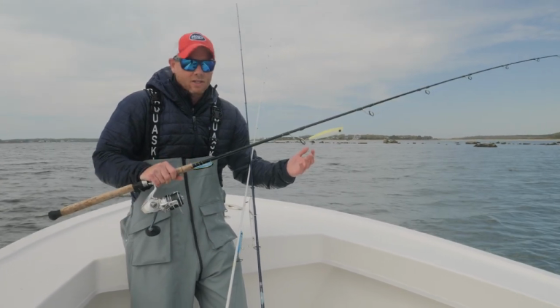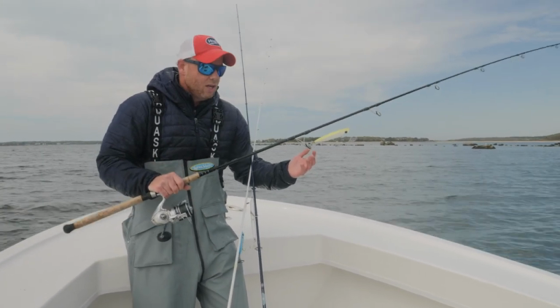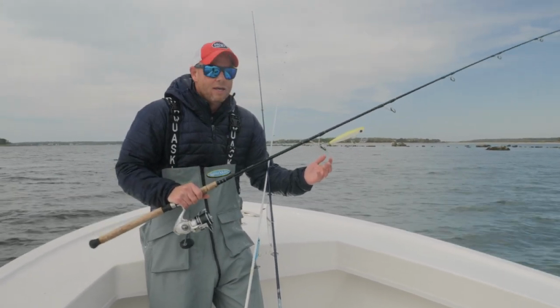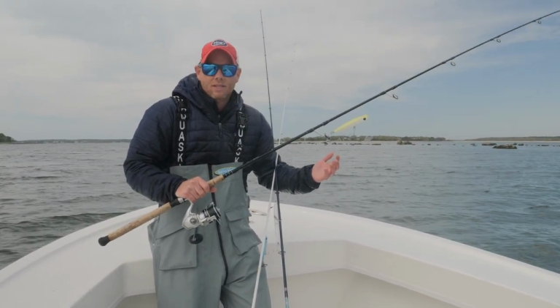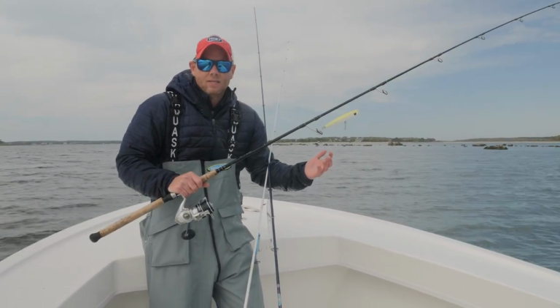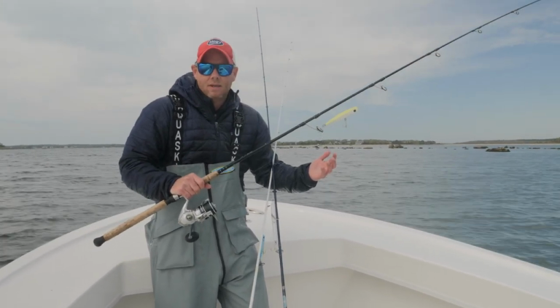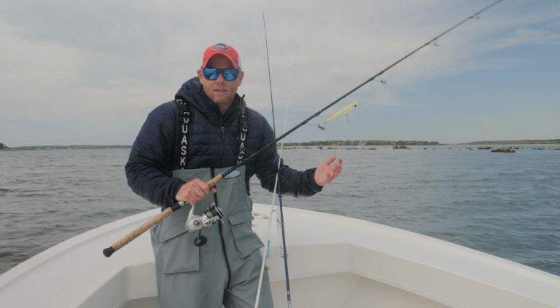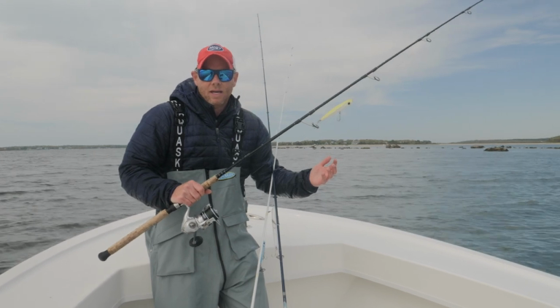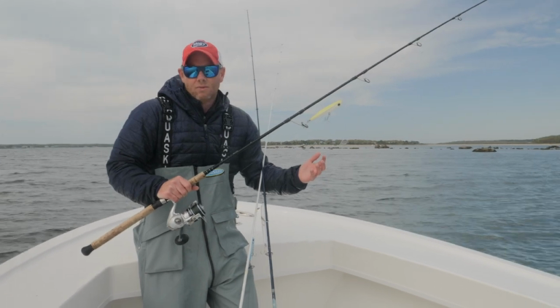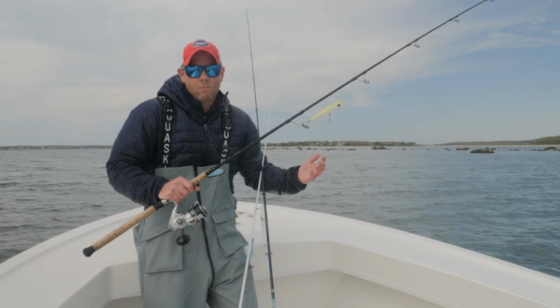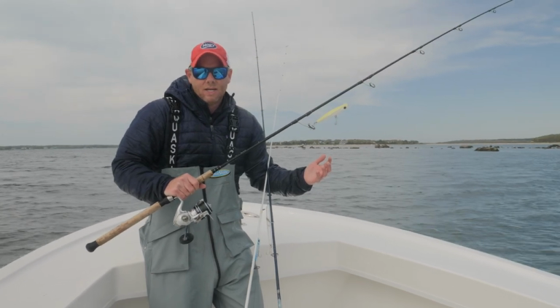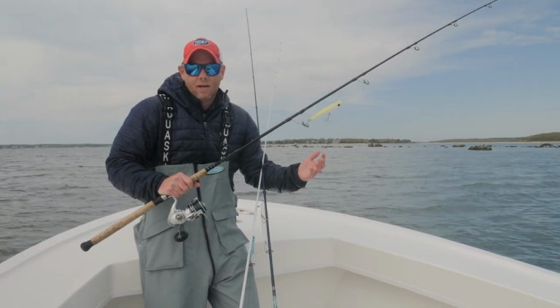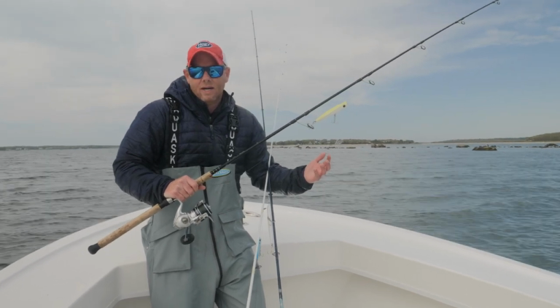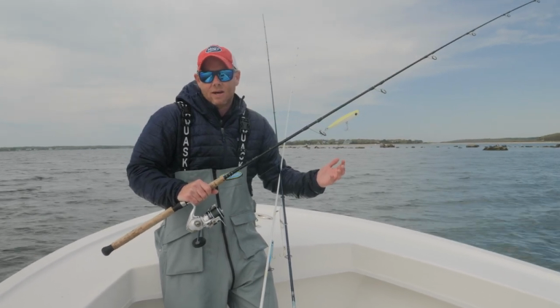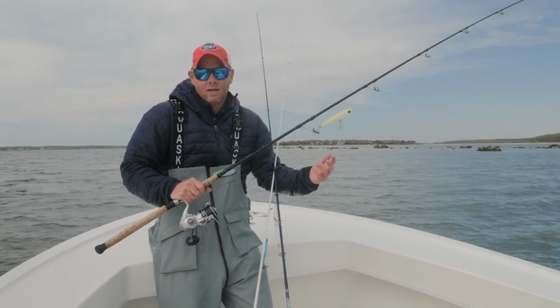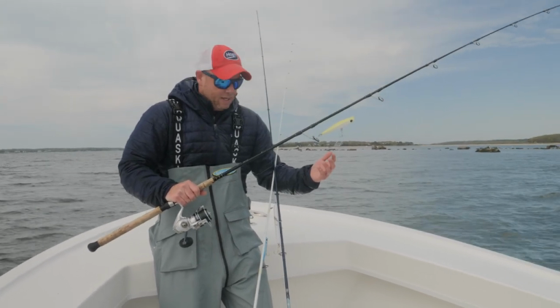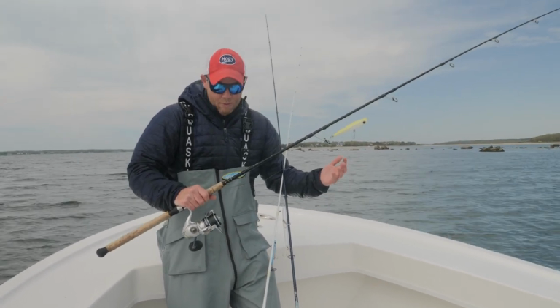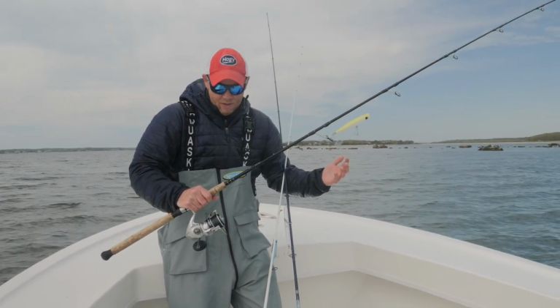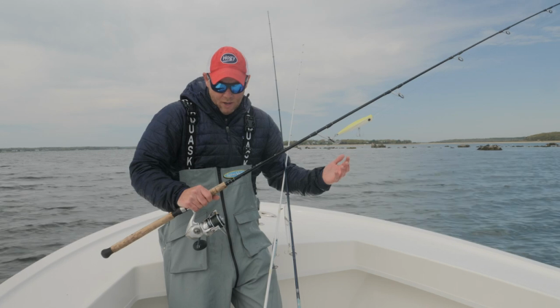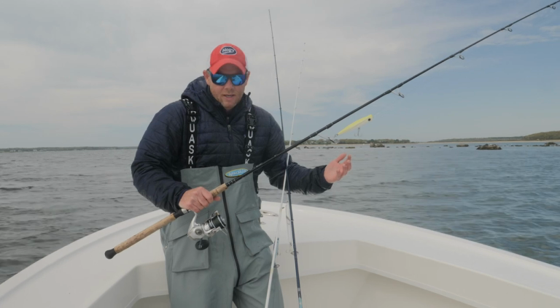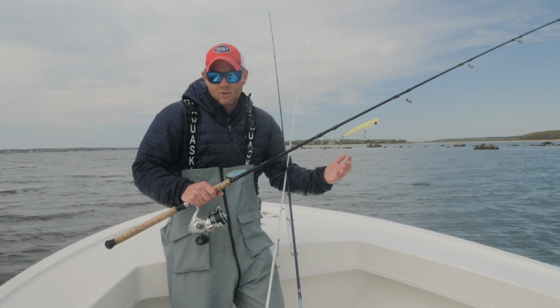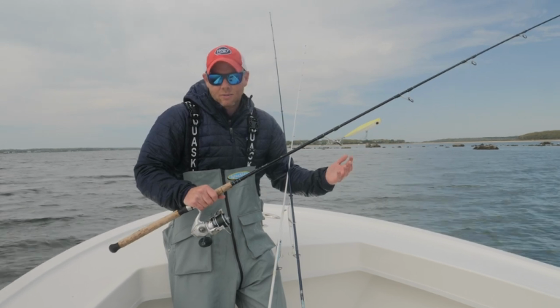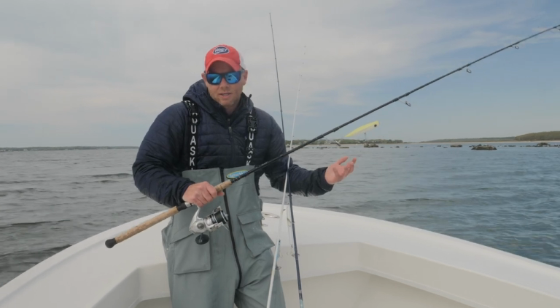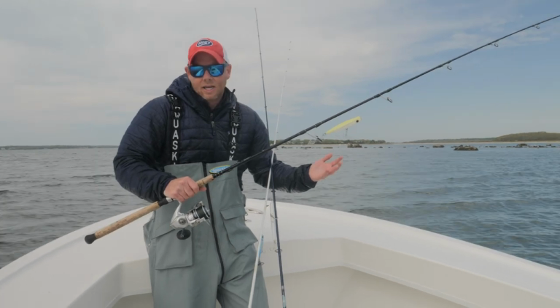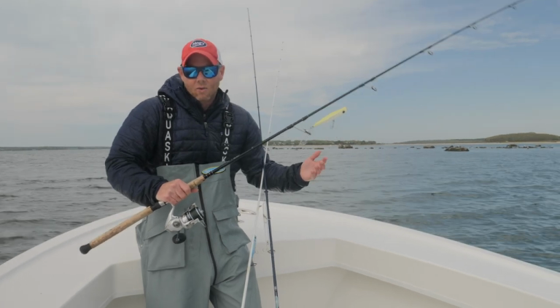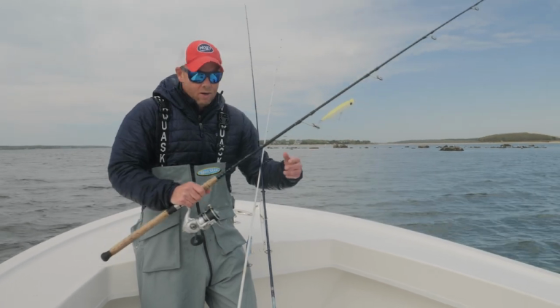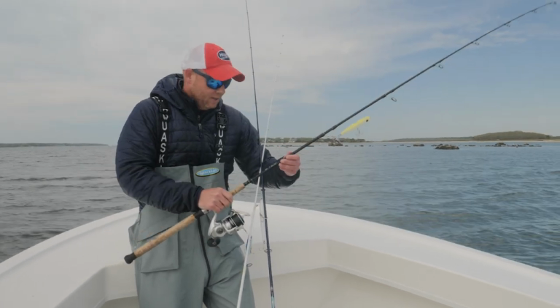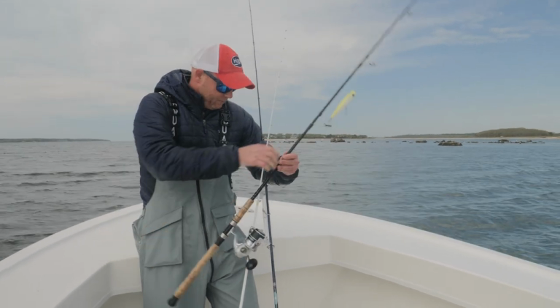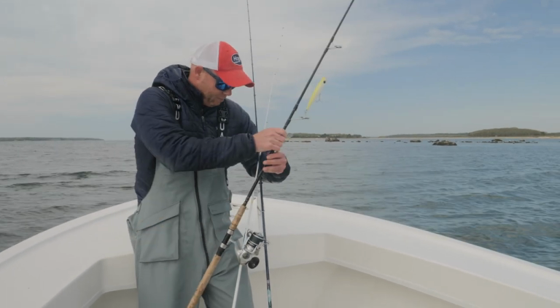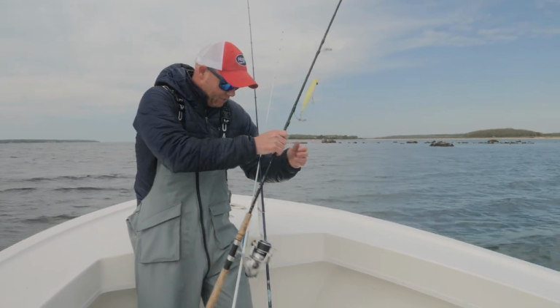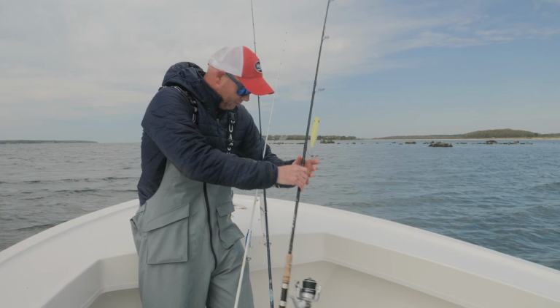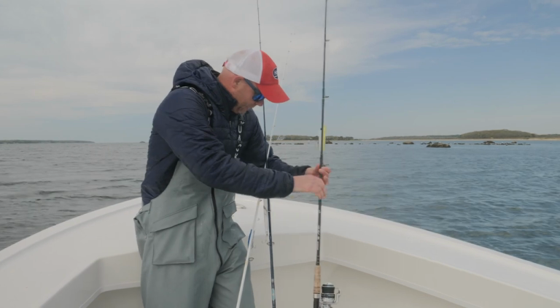It's a little clubby, but I can throw pretty much any plug I want, any jig I want, any swimming plug that I want. It can also double duty as jigging or even bottom fishing.